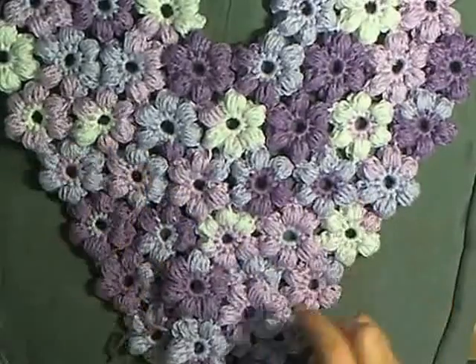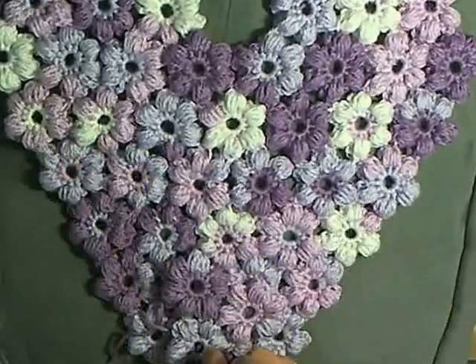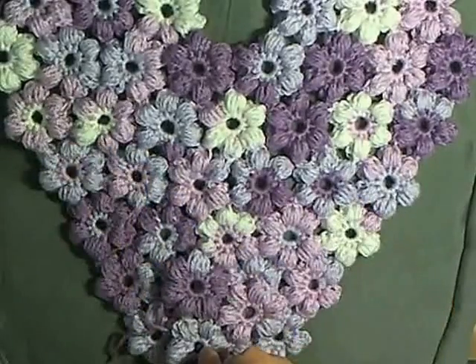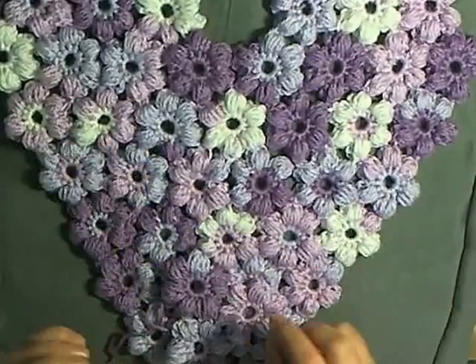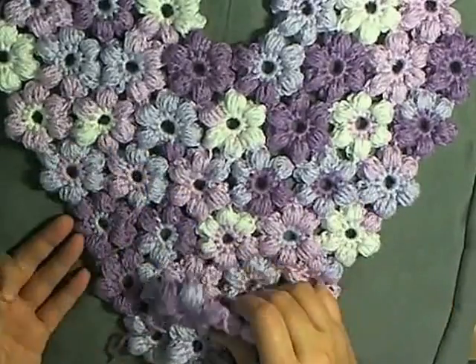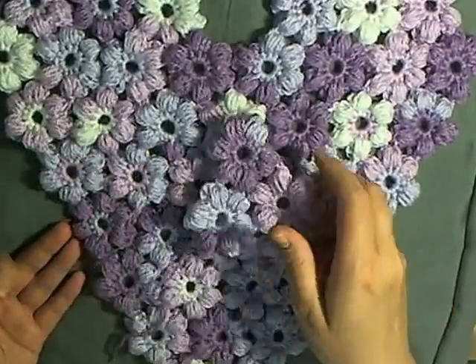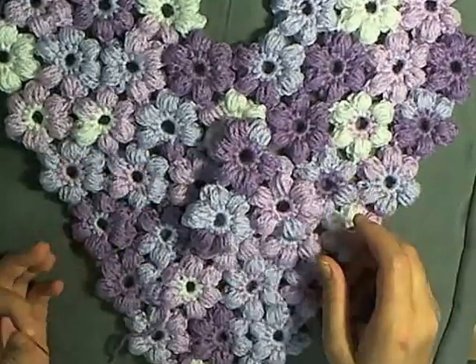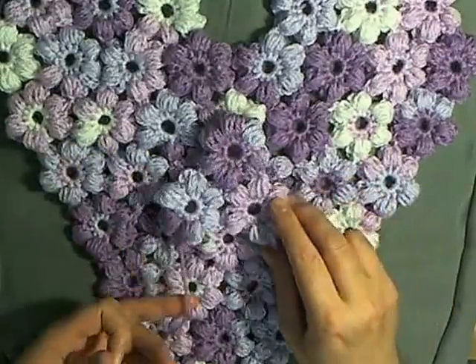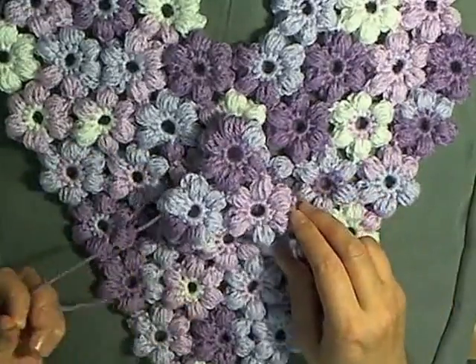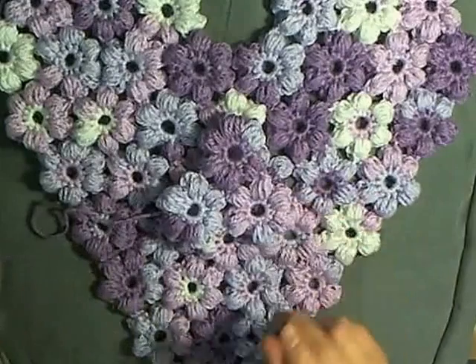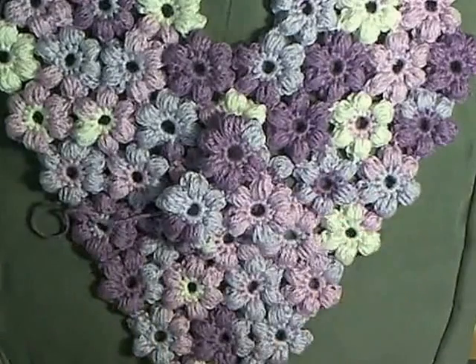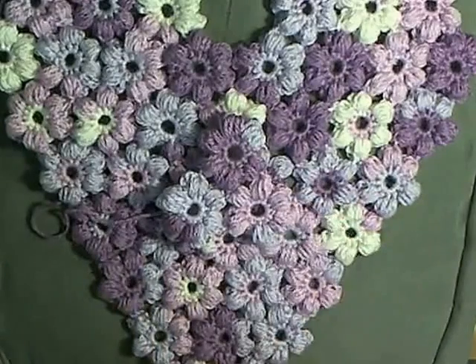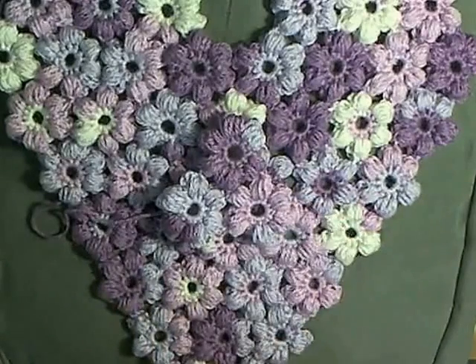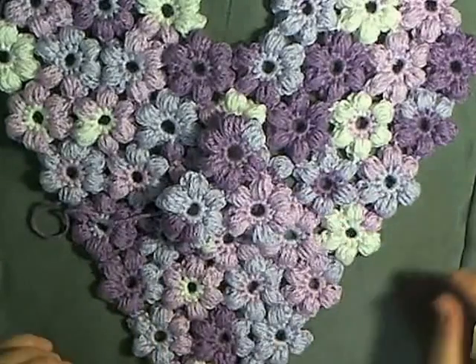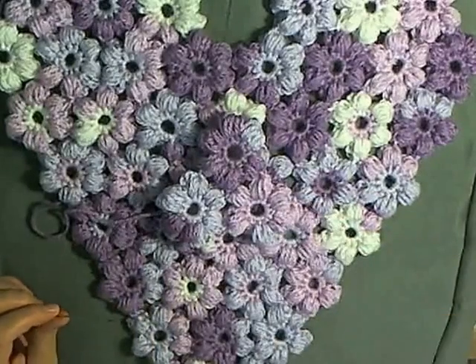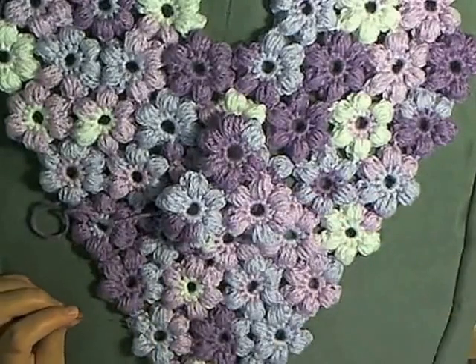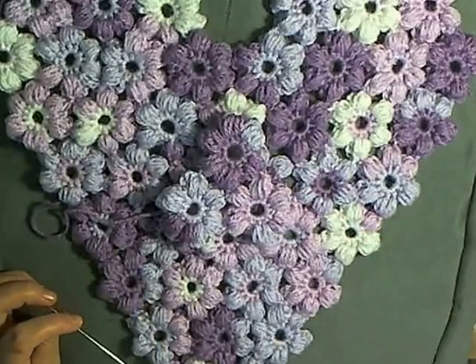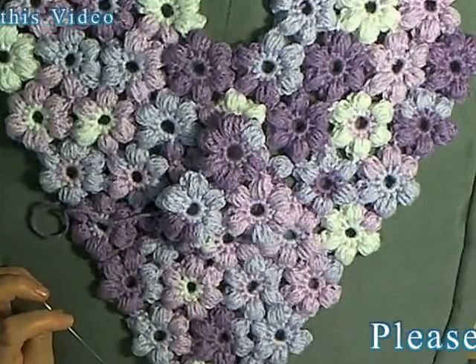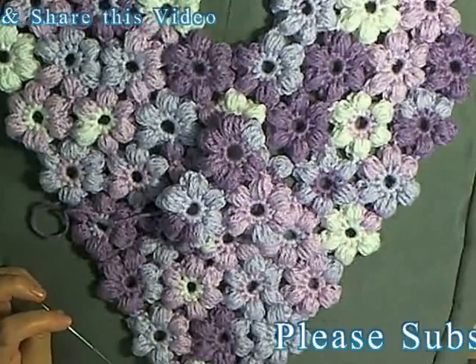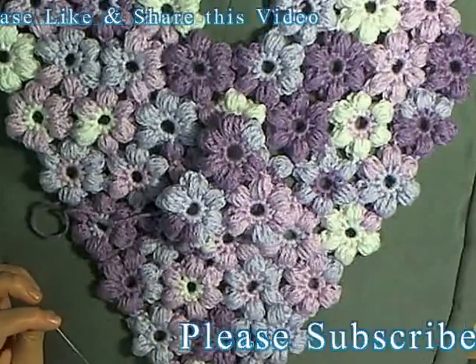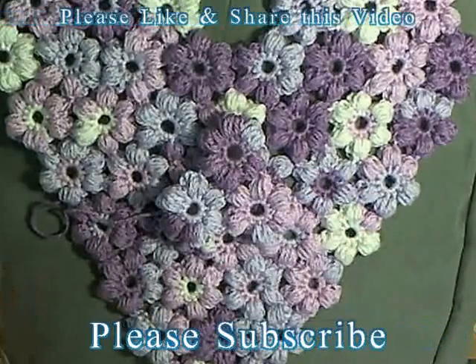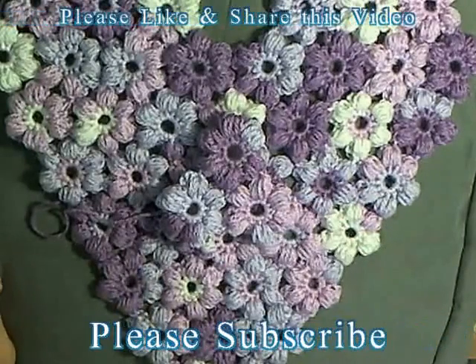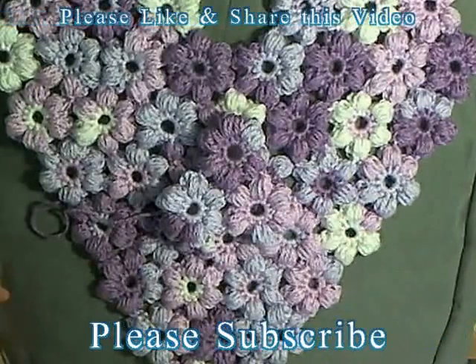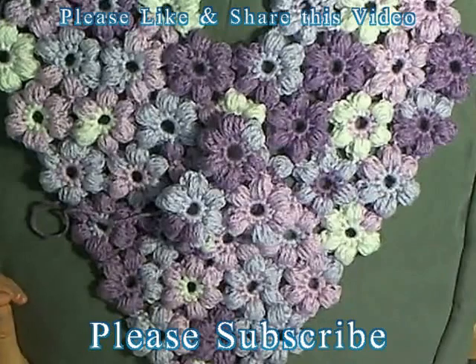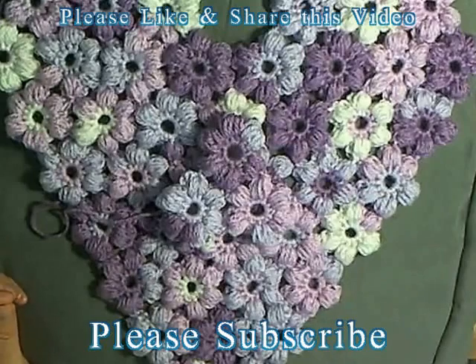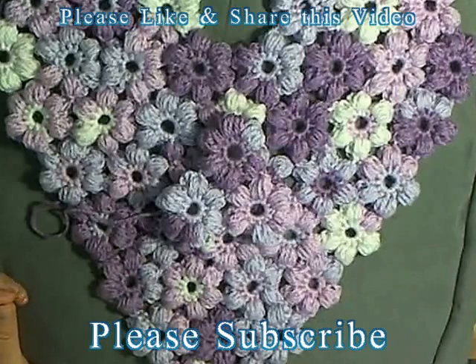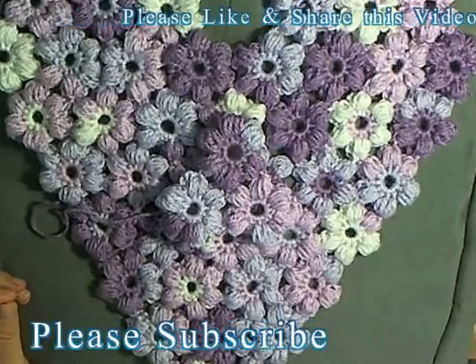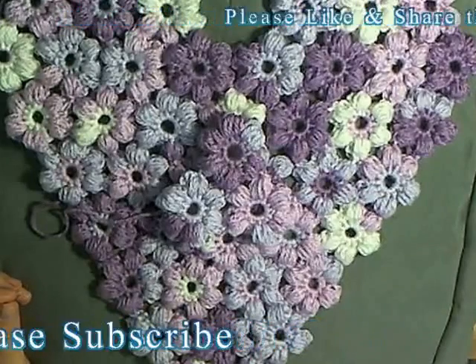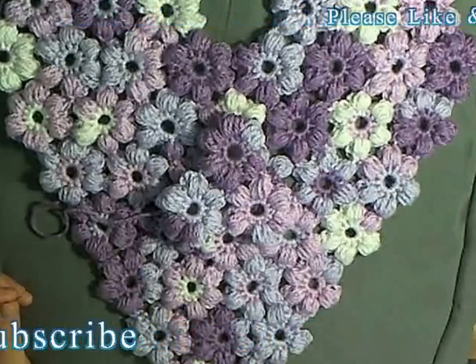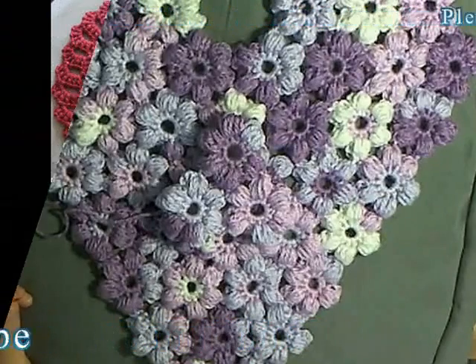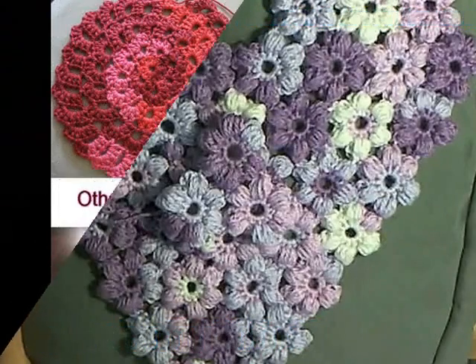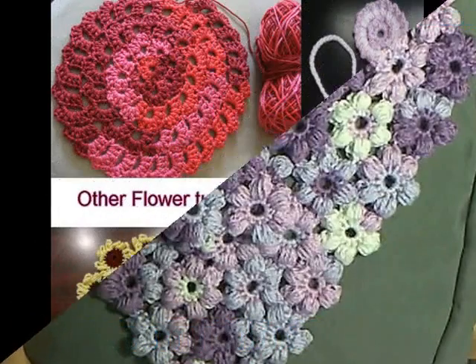And that's it — I hope that your heart turns out beautifully and that this tutorial was easy to follow. Thanks so much for watching, please like and share this video, and please don't forget to subscribe.